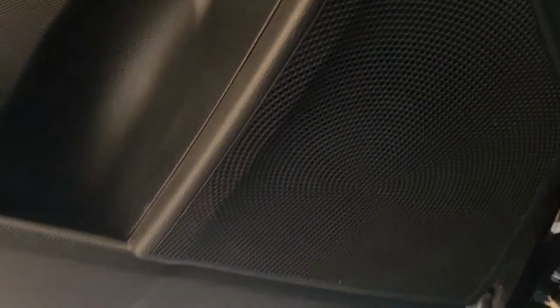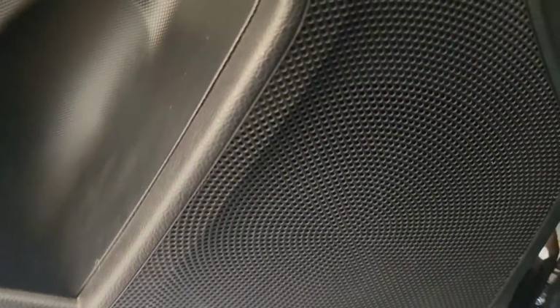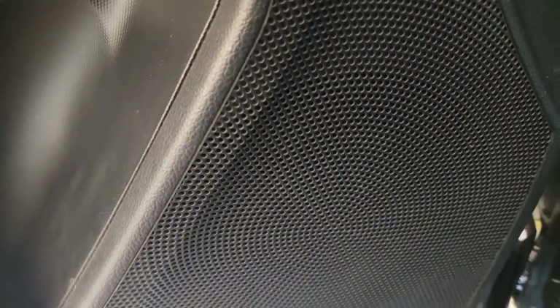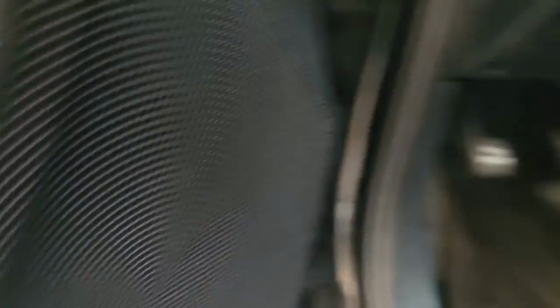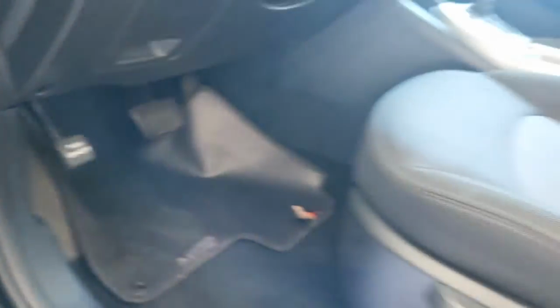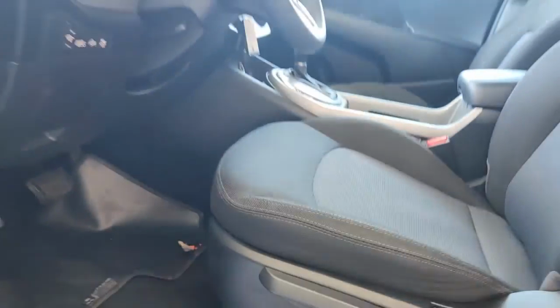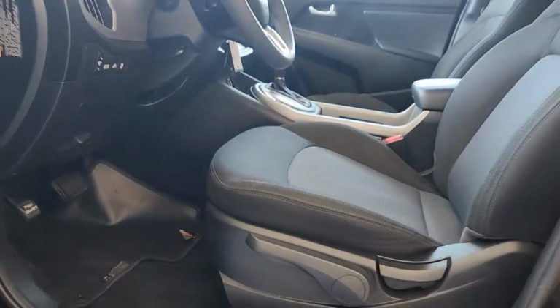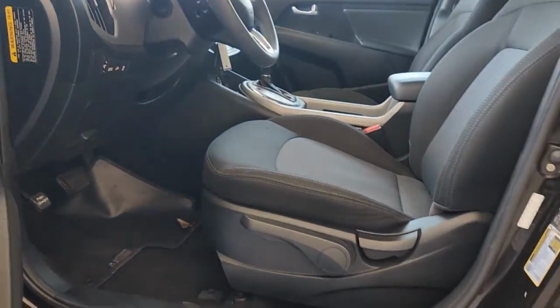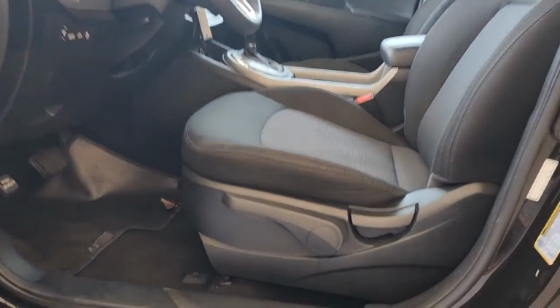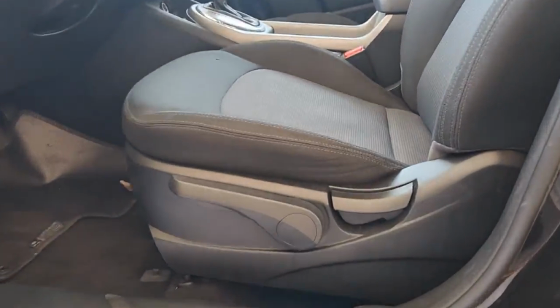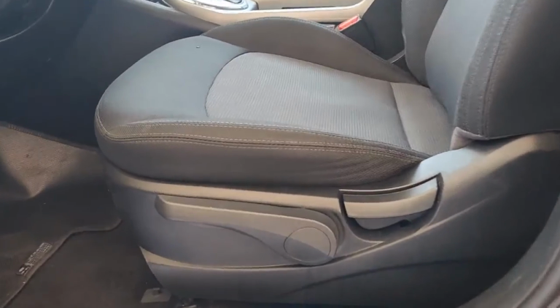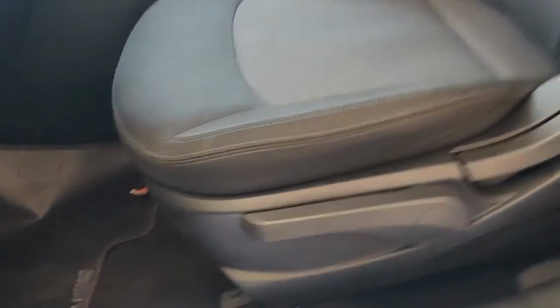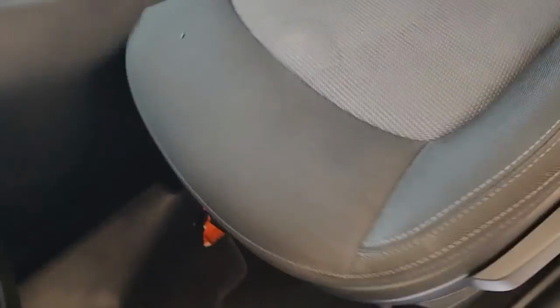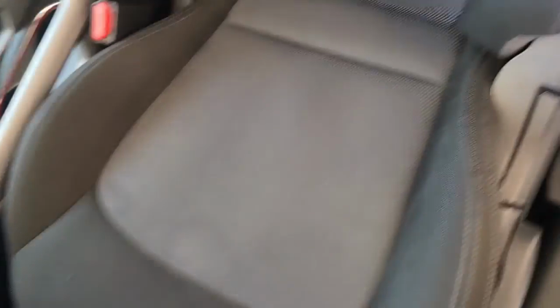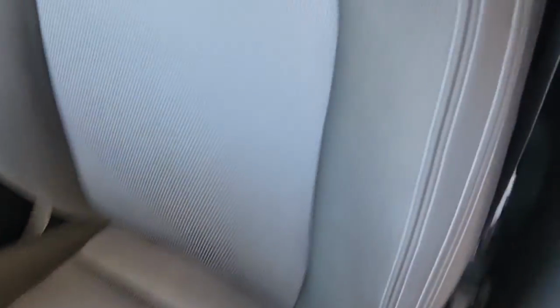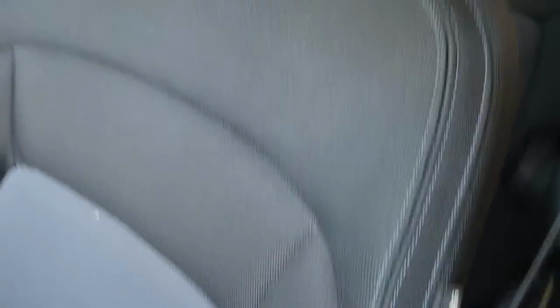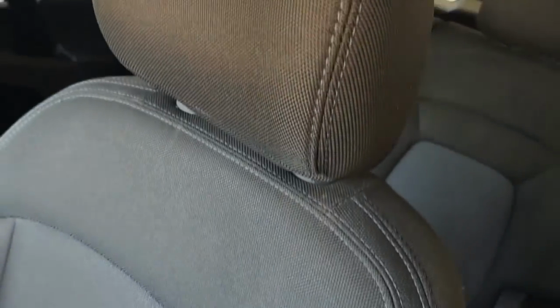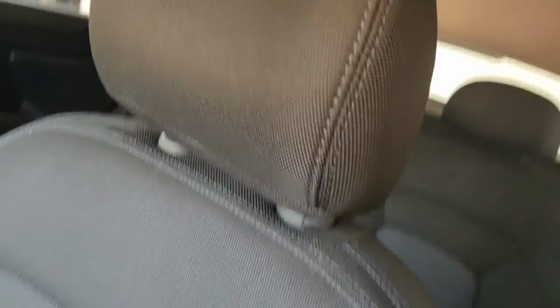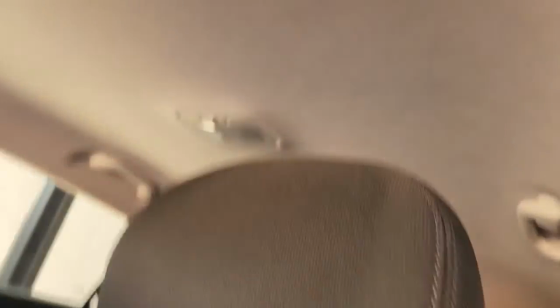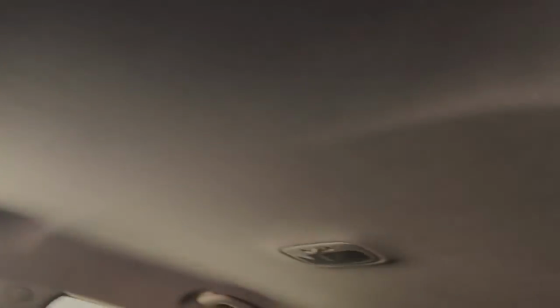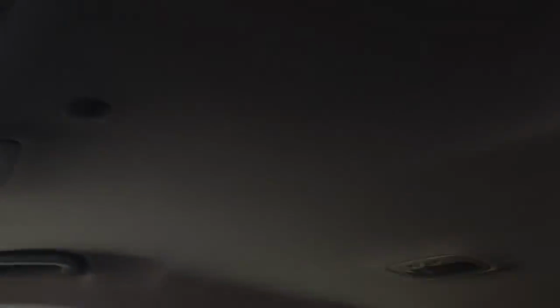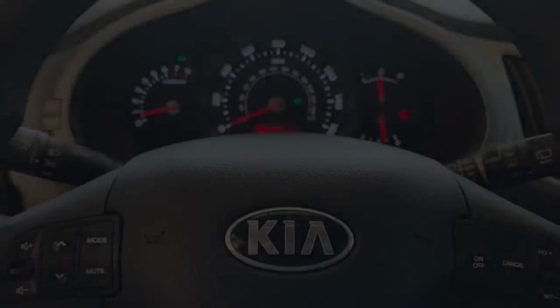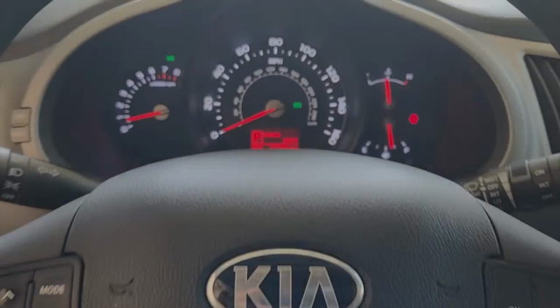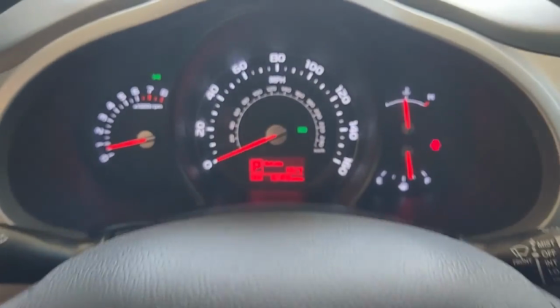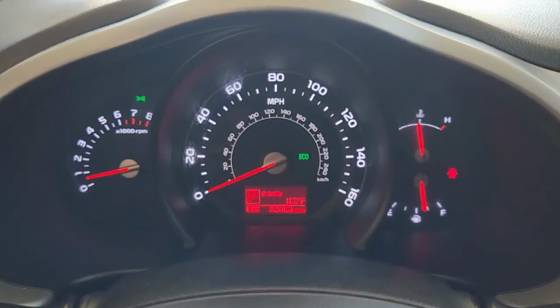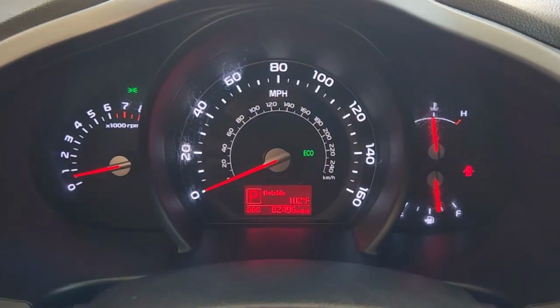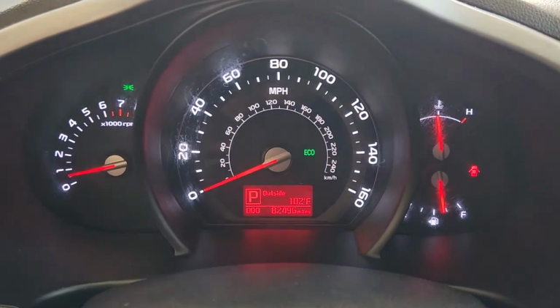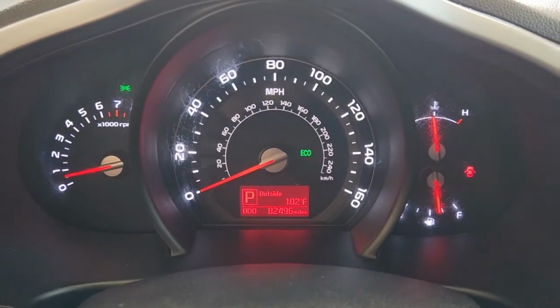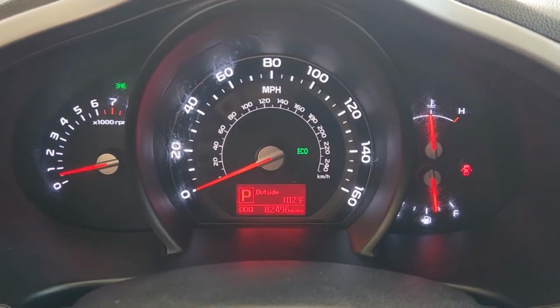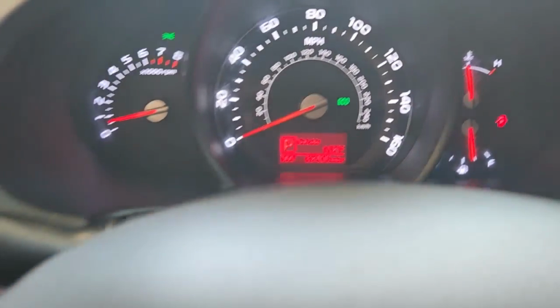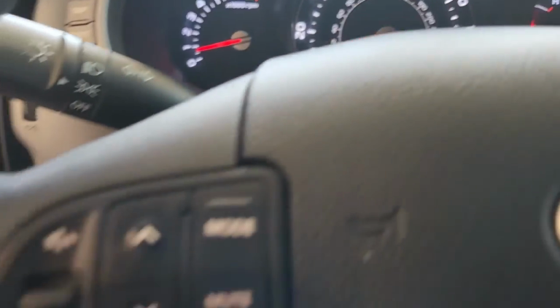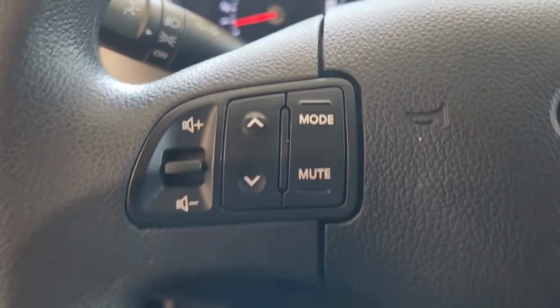Keyless entry, 4-cylinder engine, backup camera, satellite radio, iPod, MP3 input, aluminum wheels, electronic stability control, Bluetooth connection, rear spoiler, vehicle anti-theft system.